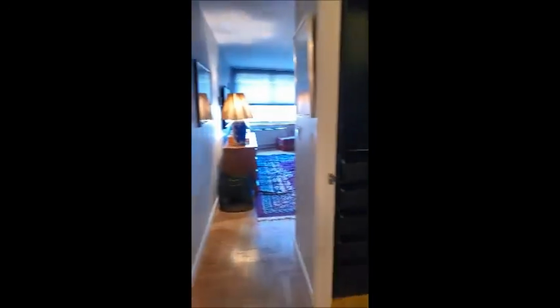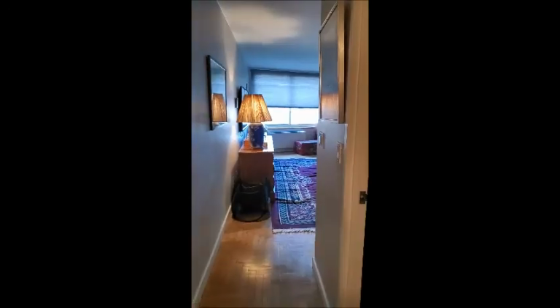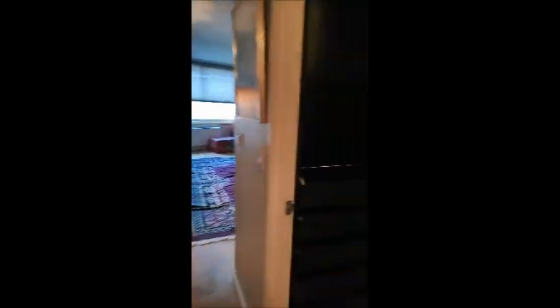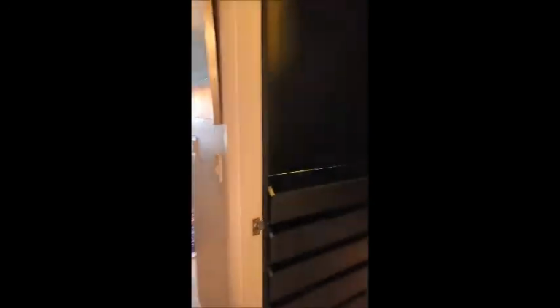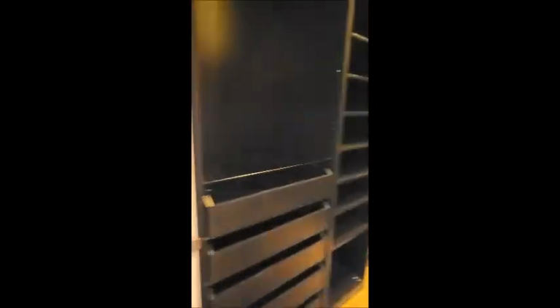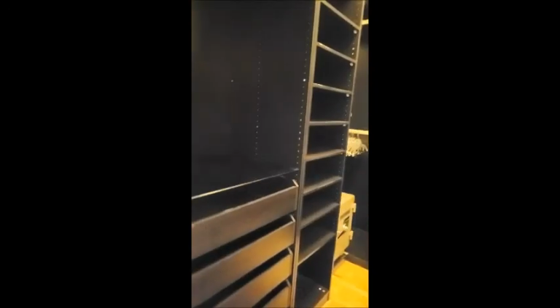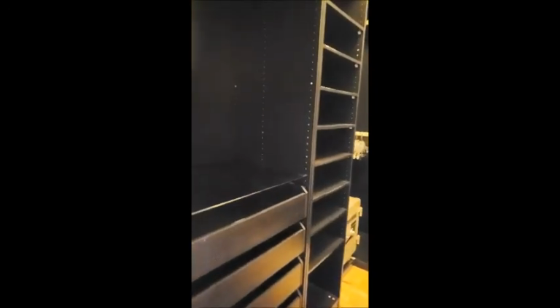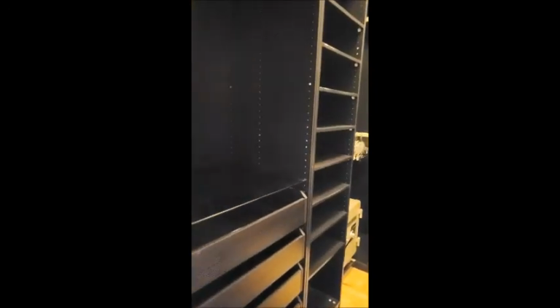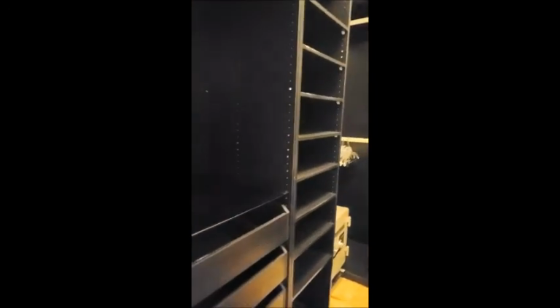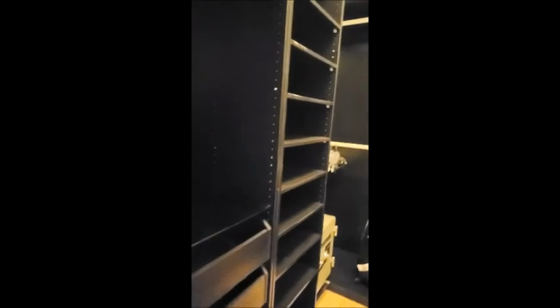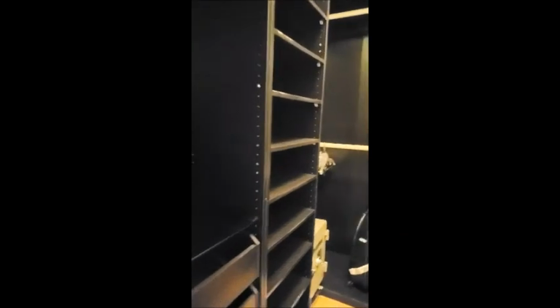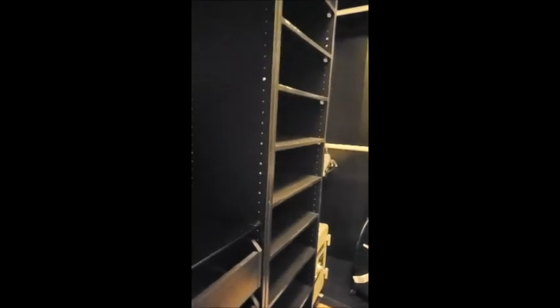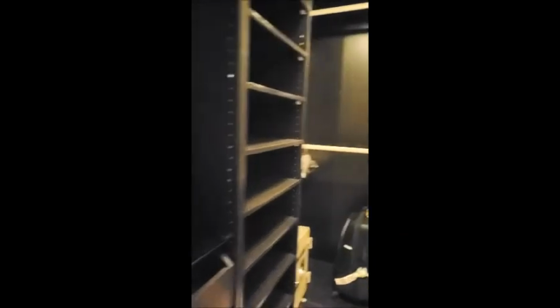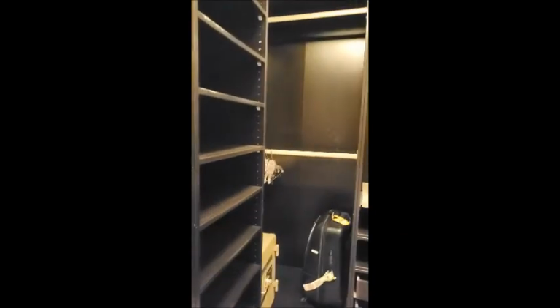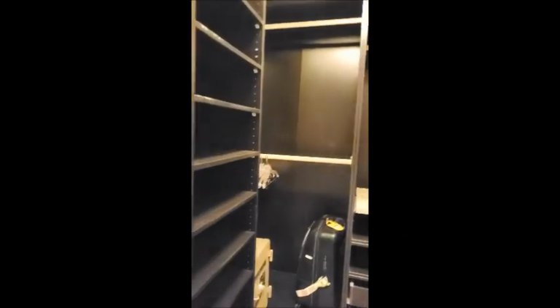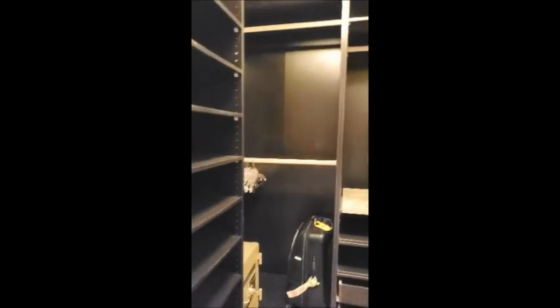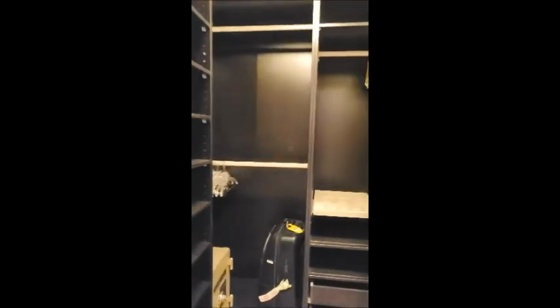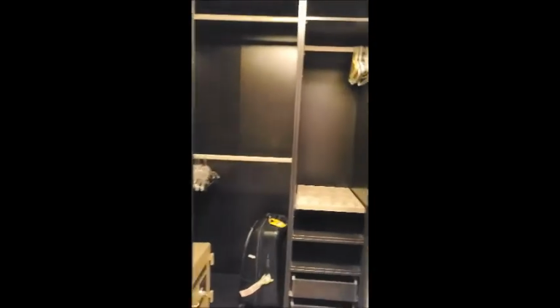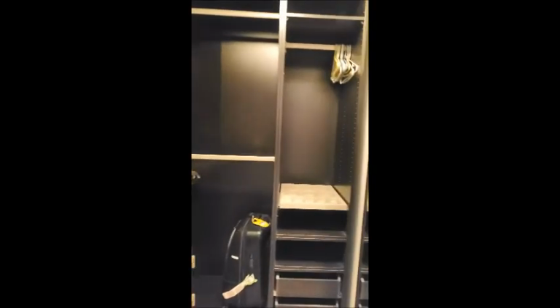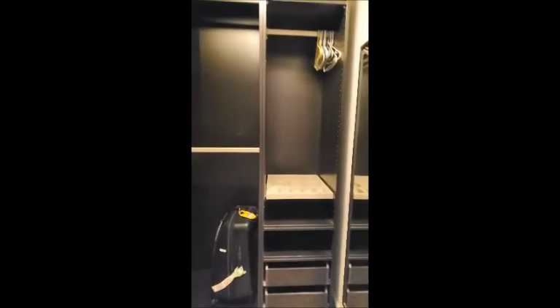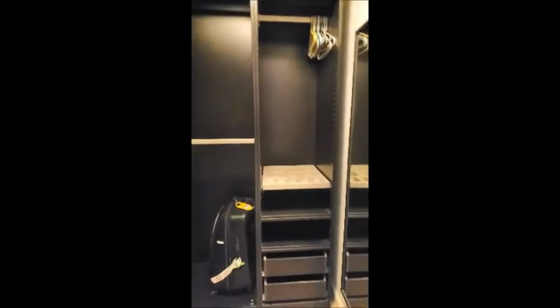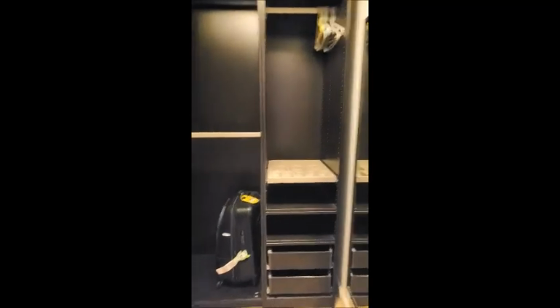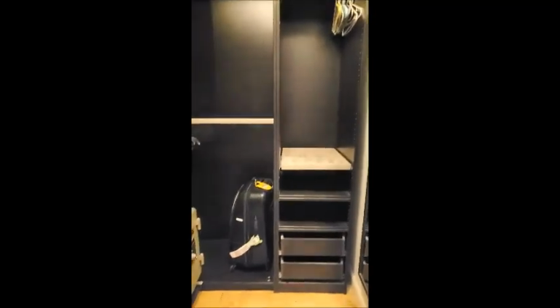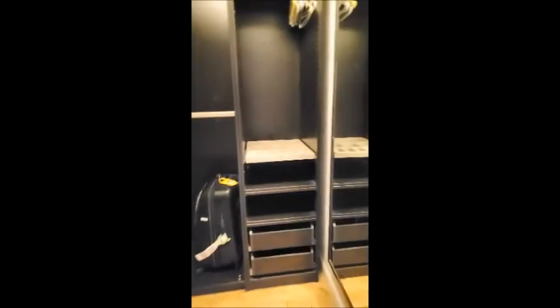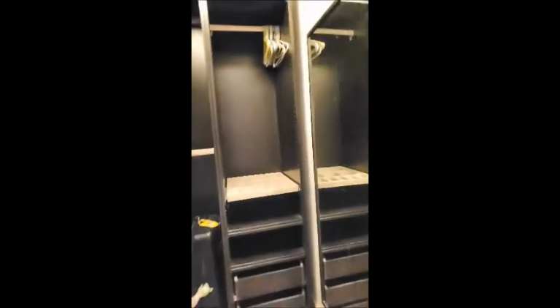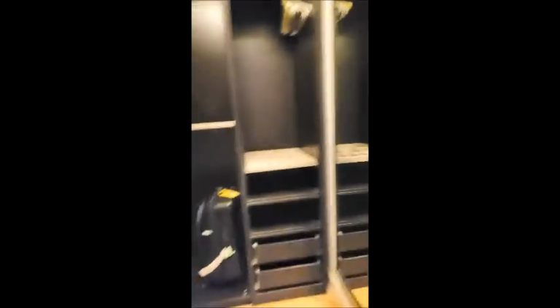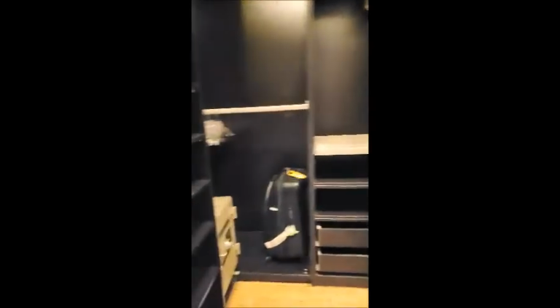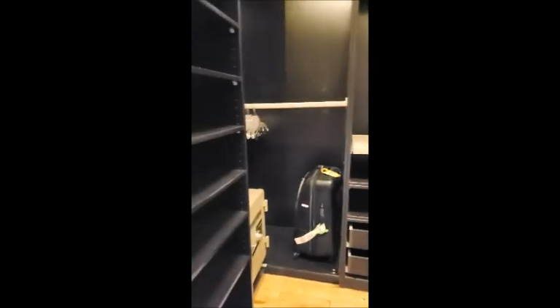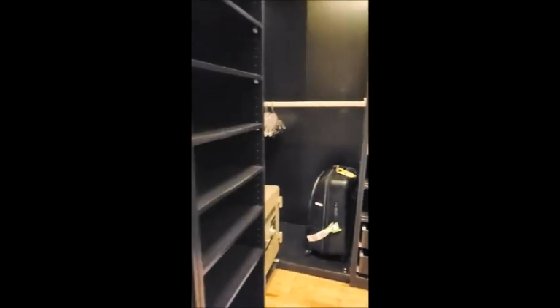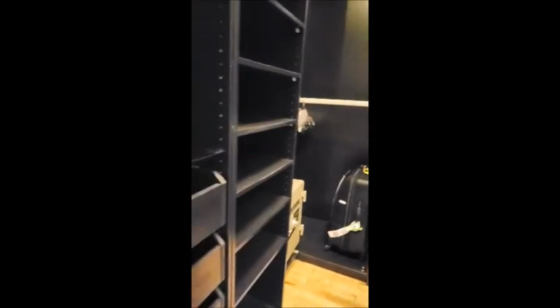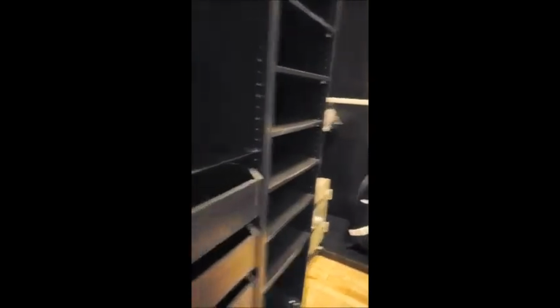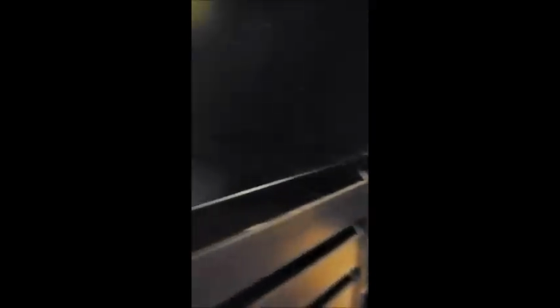Then this is the walk-in closet. Full-length mirror. There's a safe that can come out.